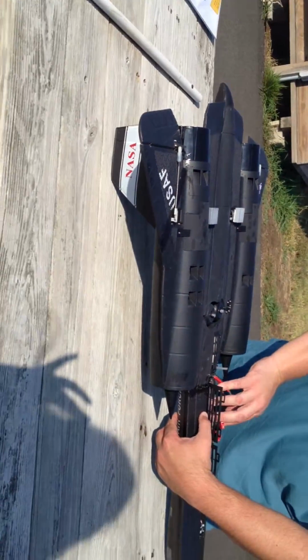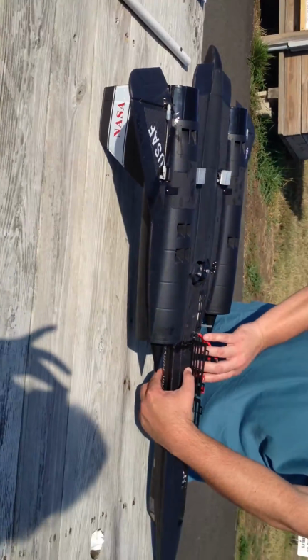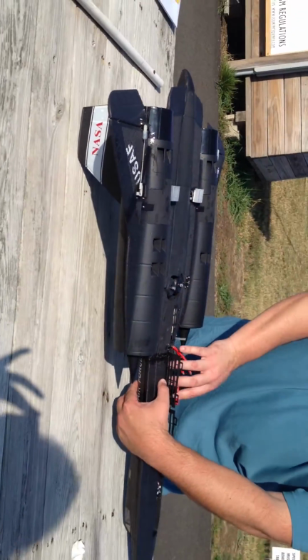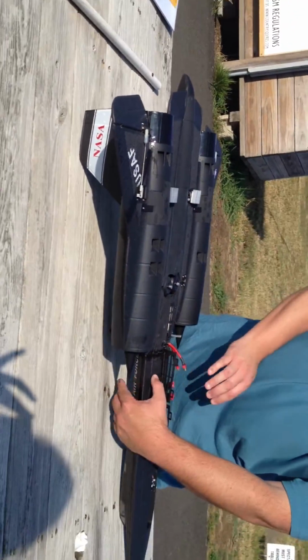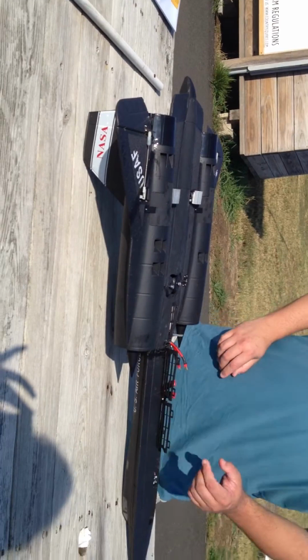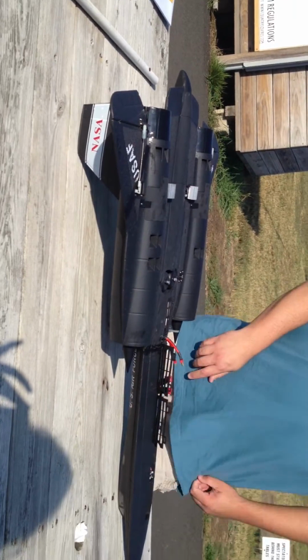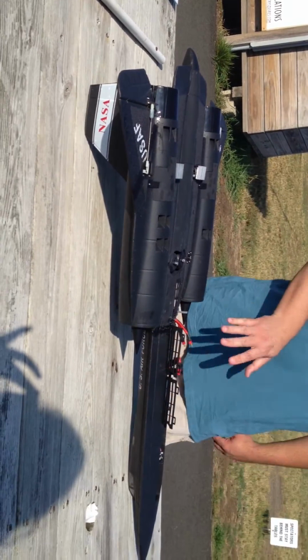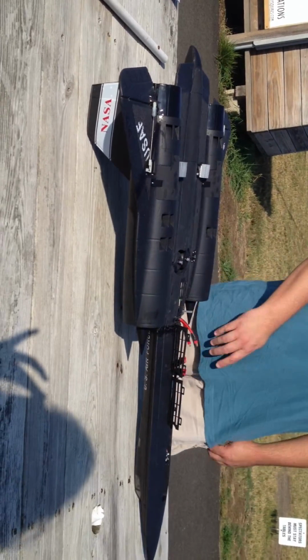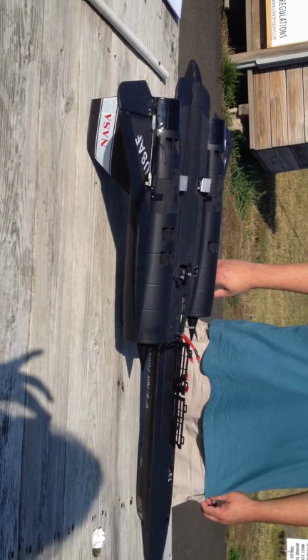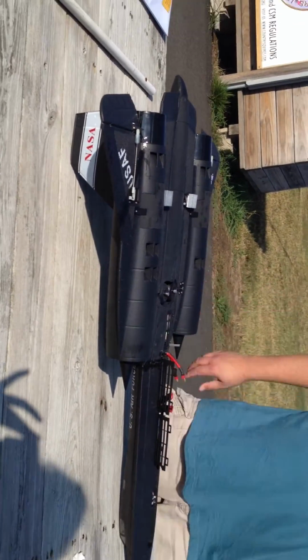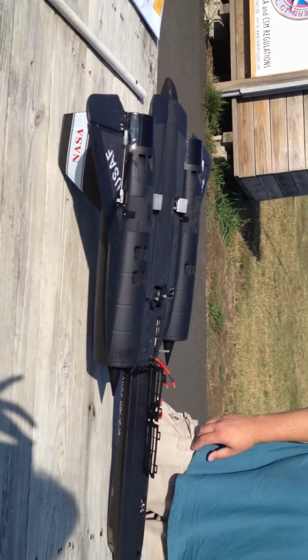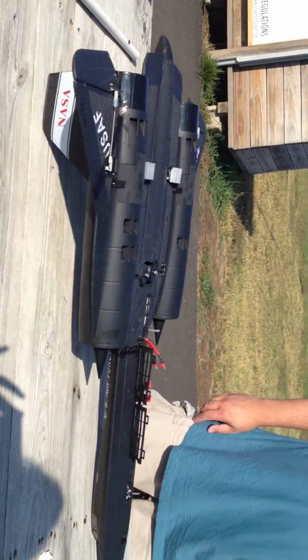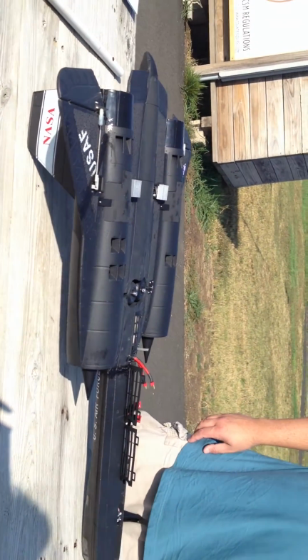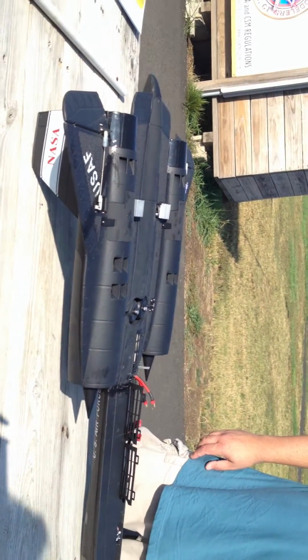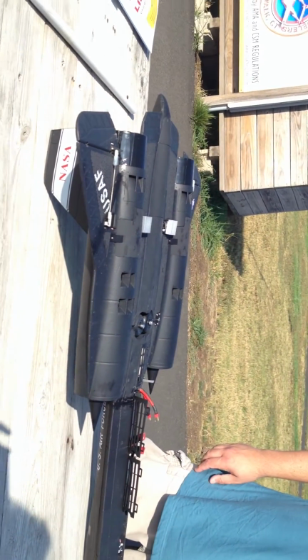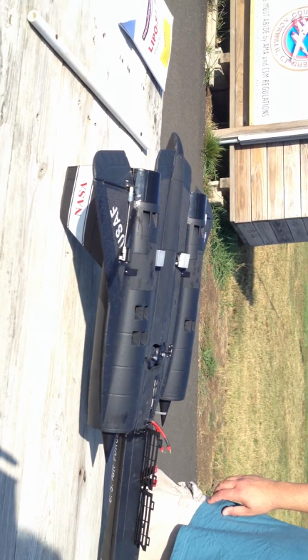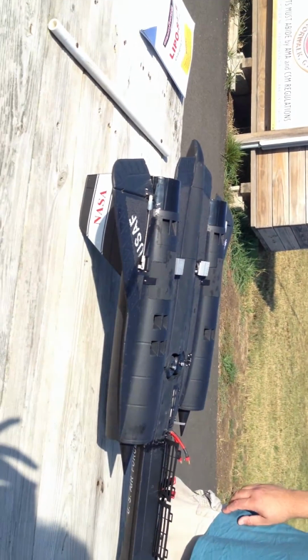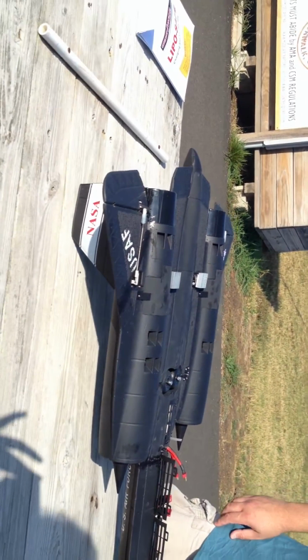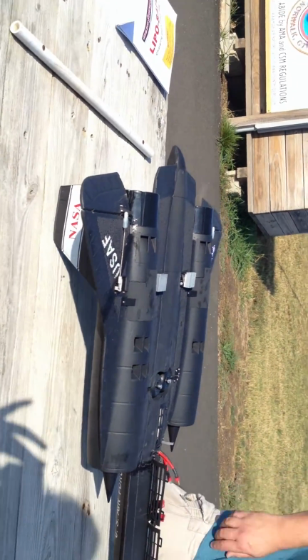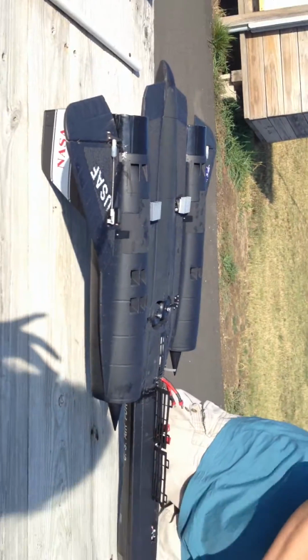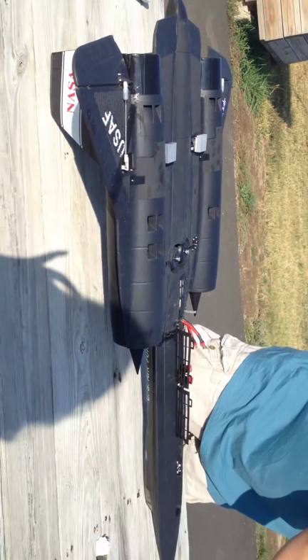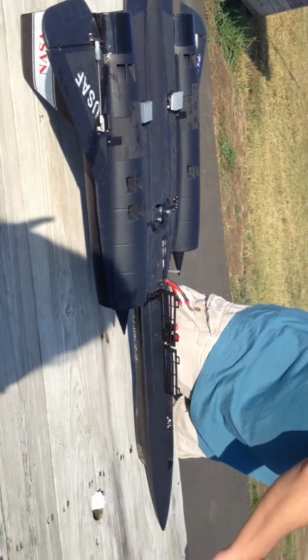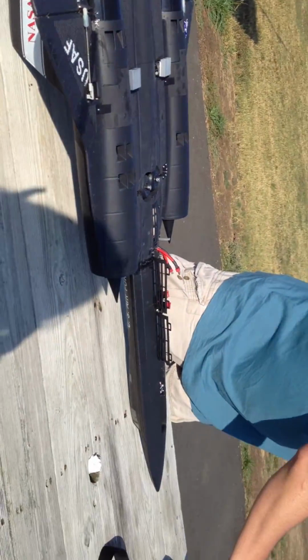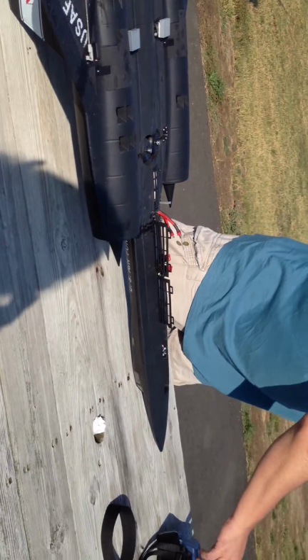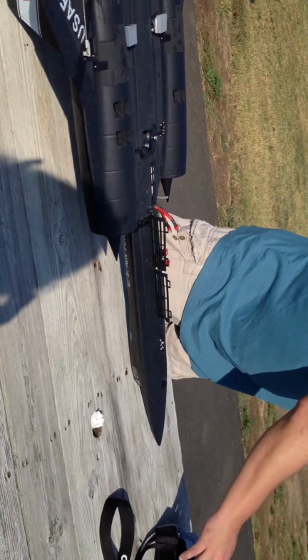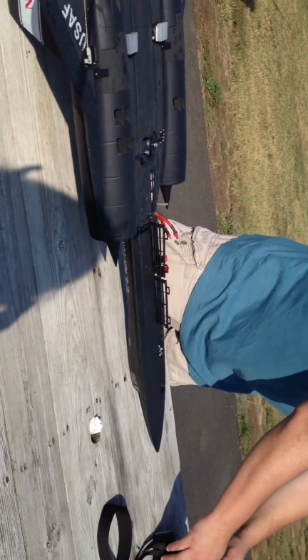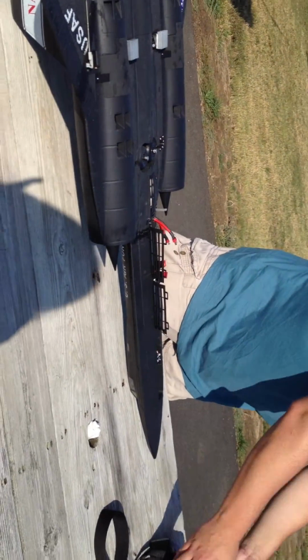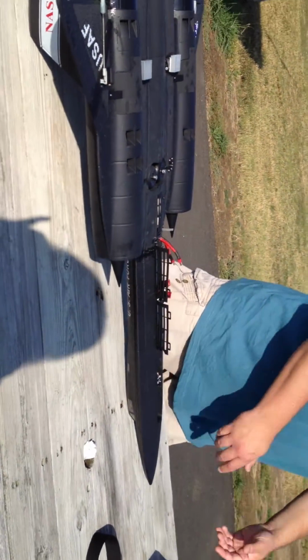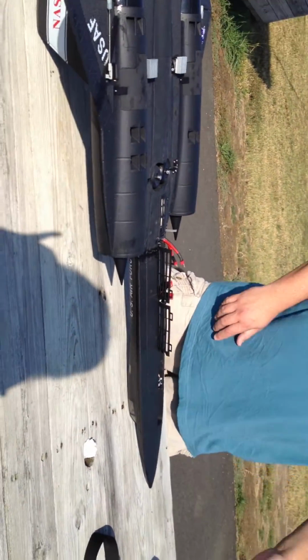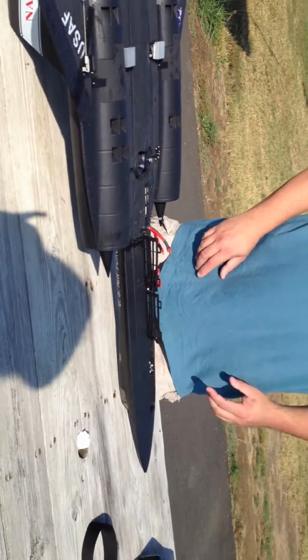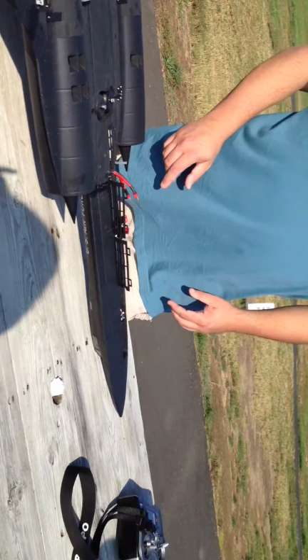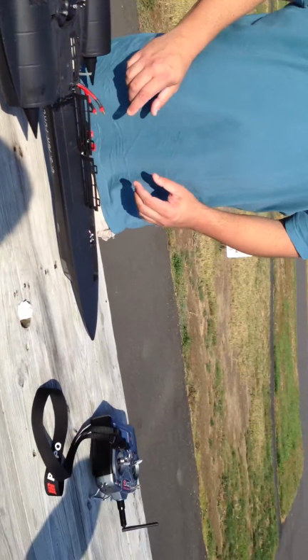As you can see, it's a lot just to get the batteries in. Correct model. Throttle's down. Trims are set. Gear is up at the moment.